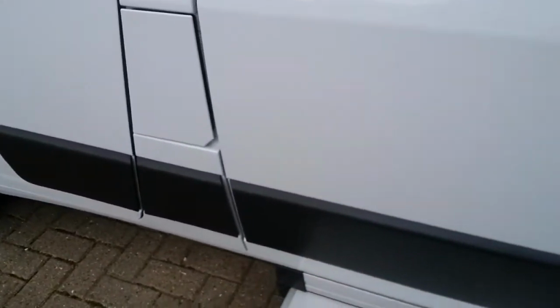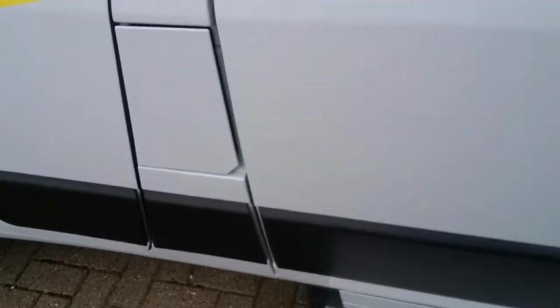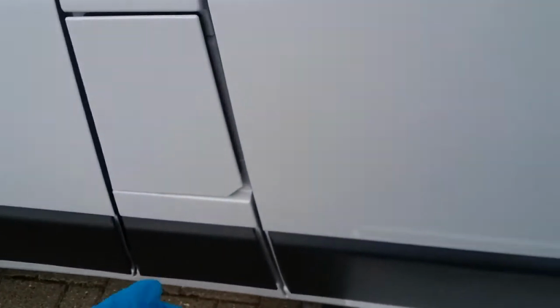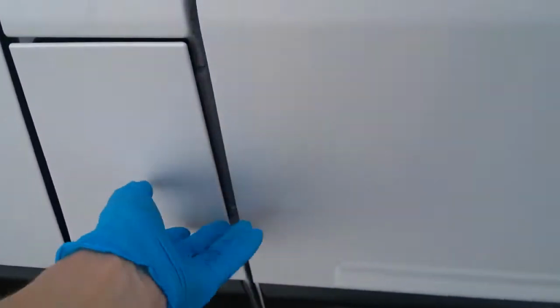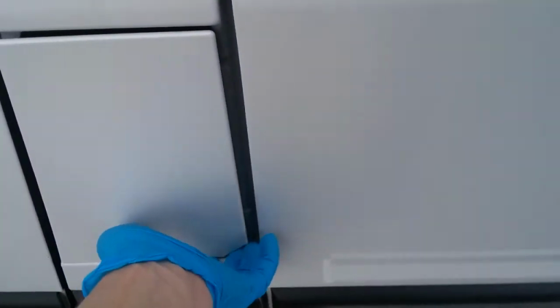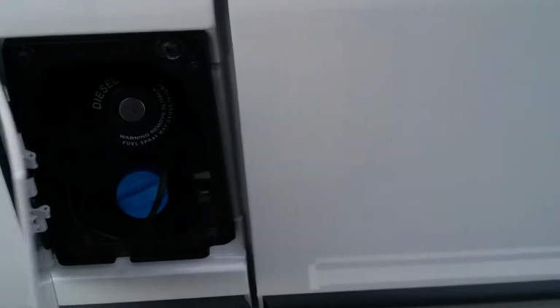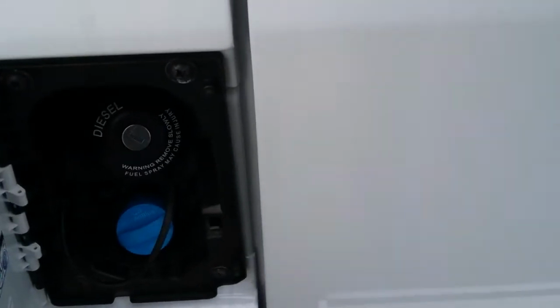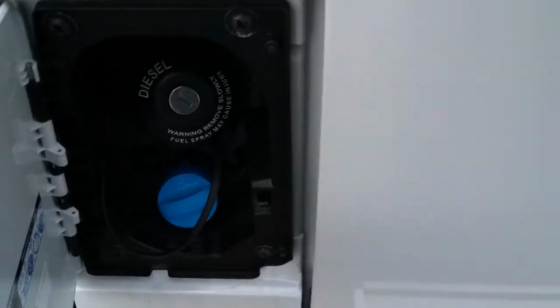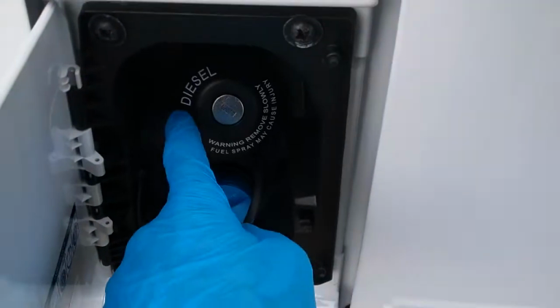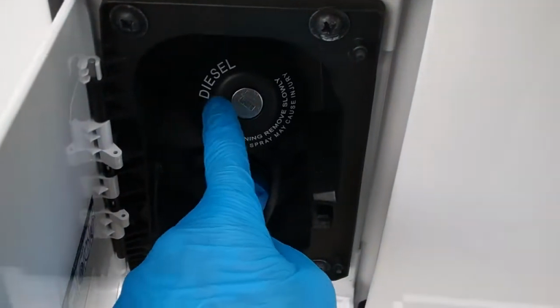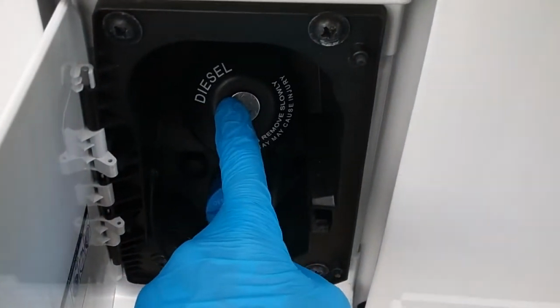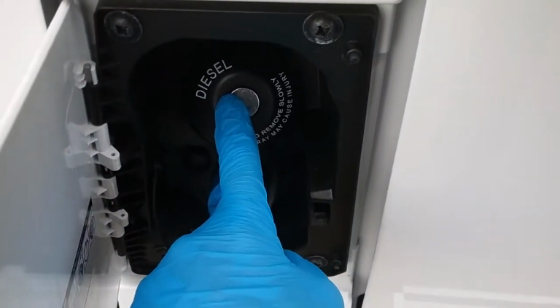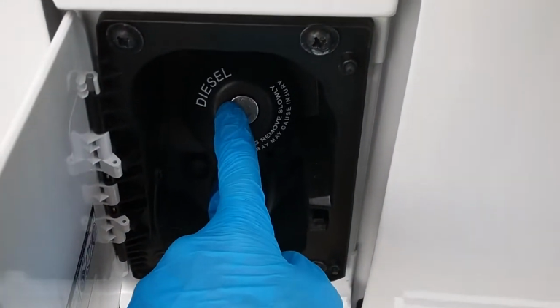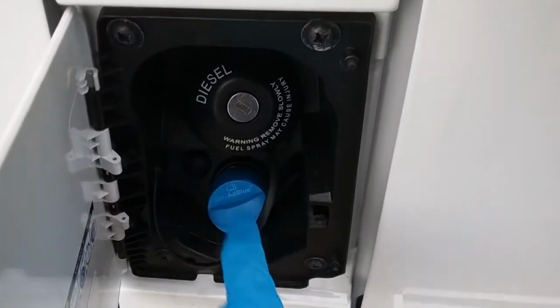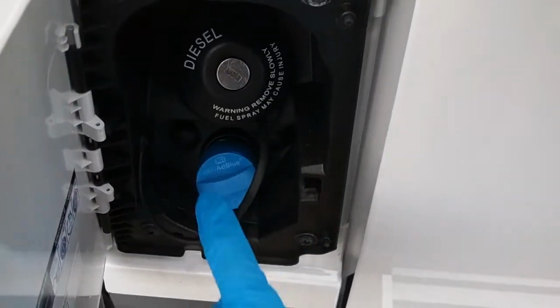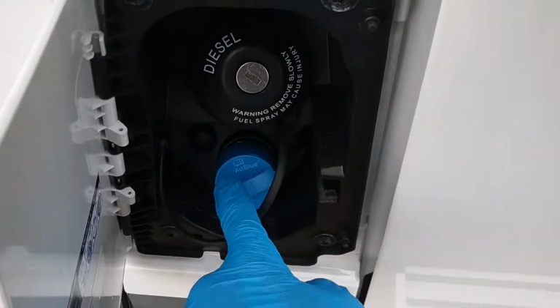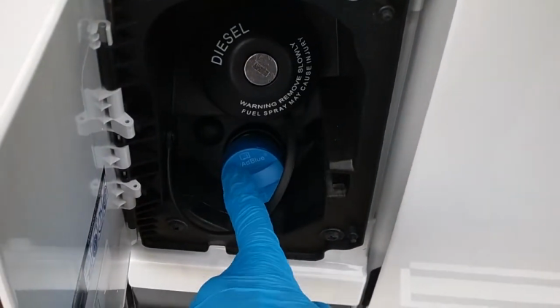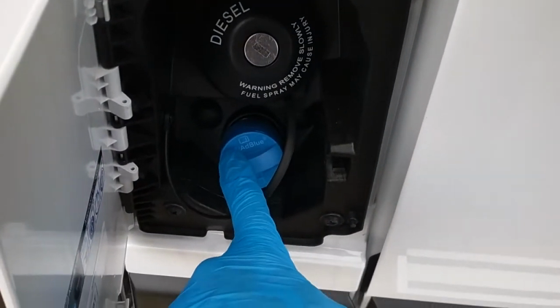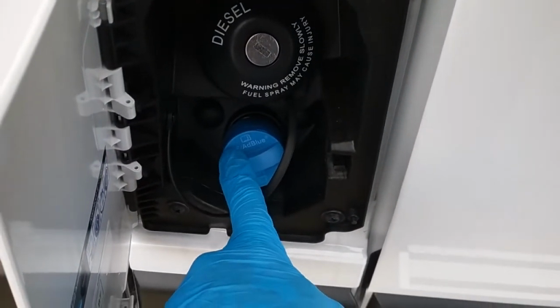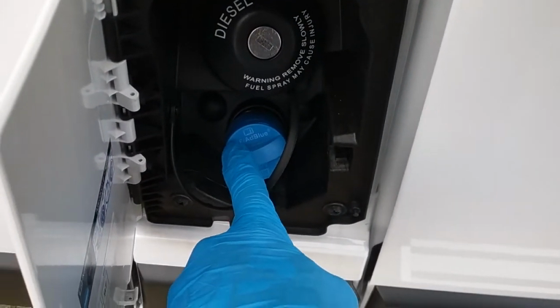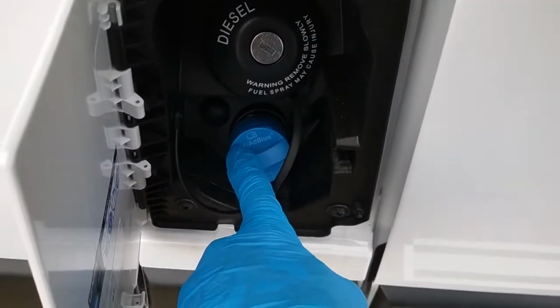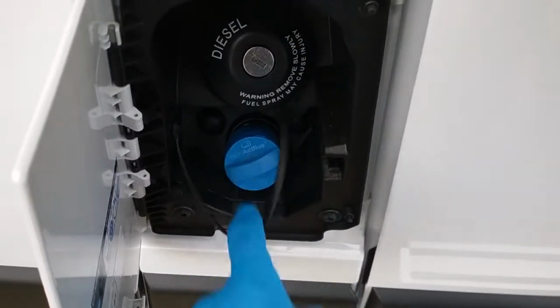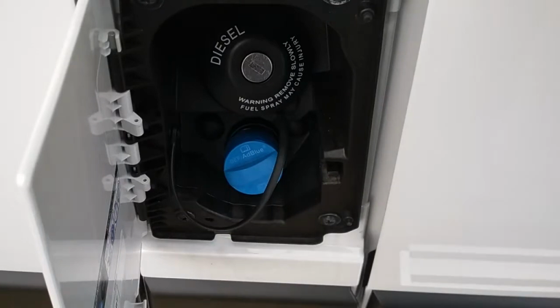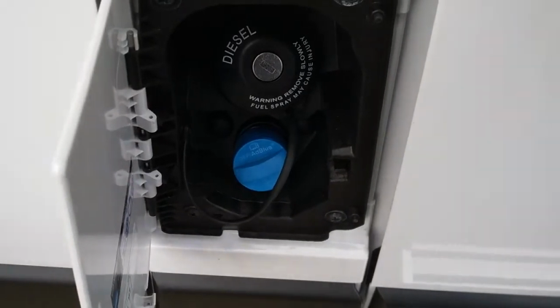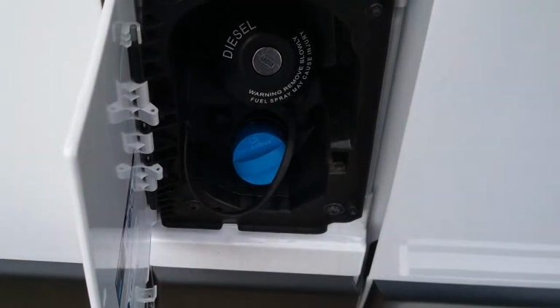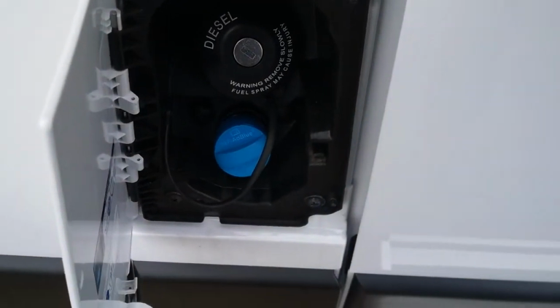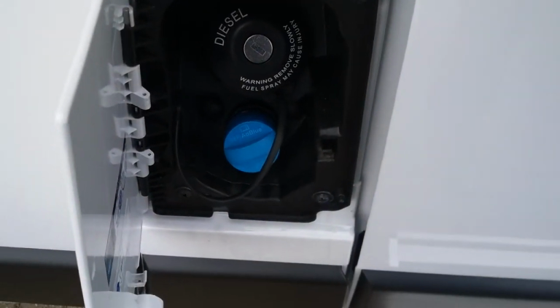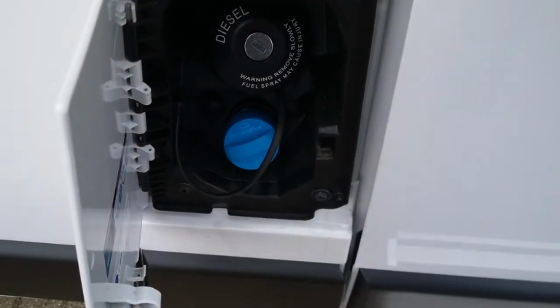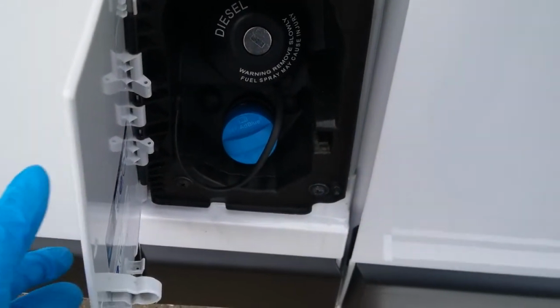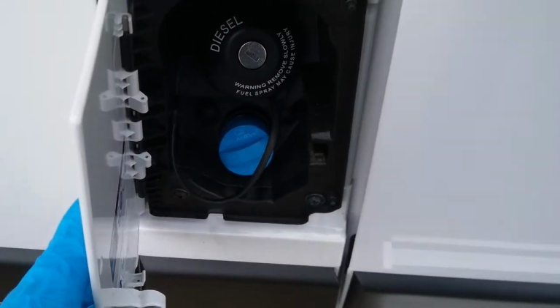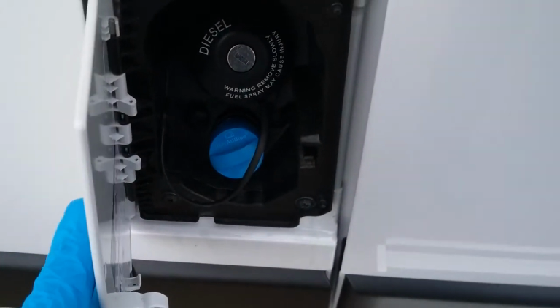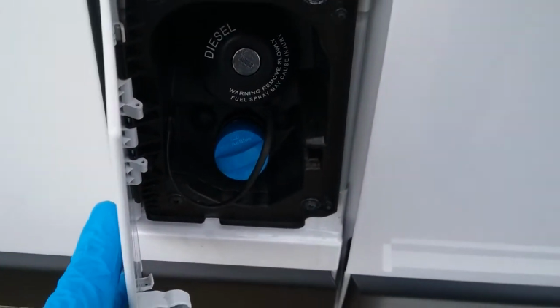Diesel fill is just here and the cap unlocks on the ignition key. Add Blue top-up is just here — it will let you know on the dashboard when your AdBlue needs topping up.